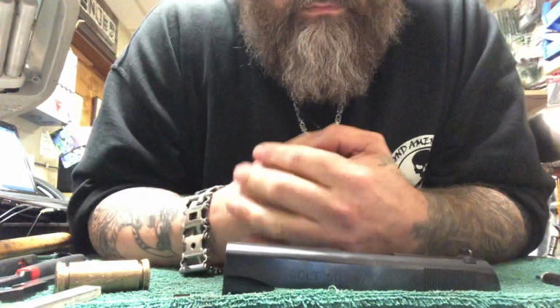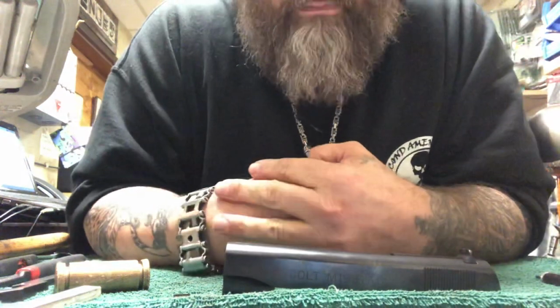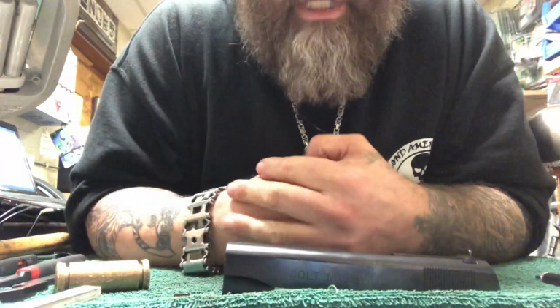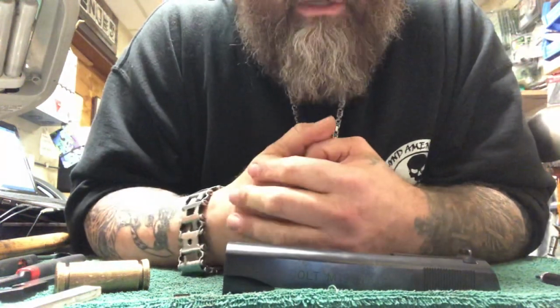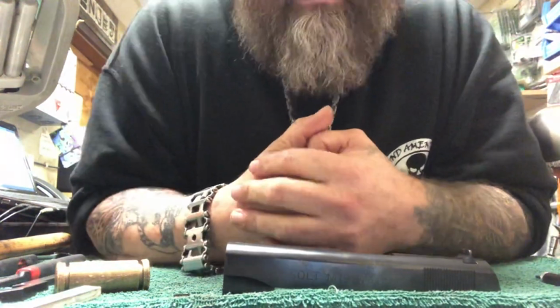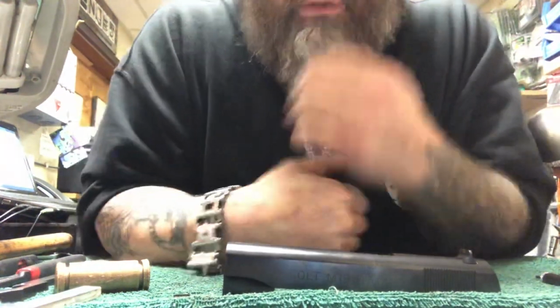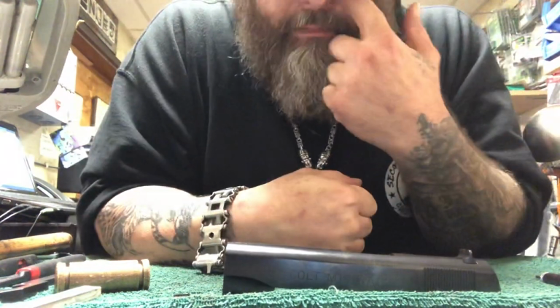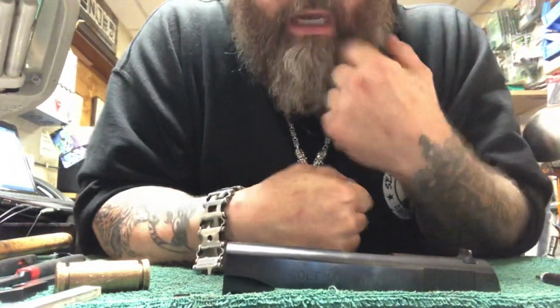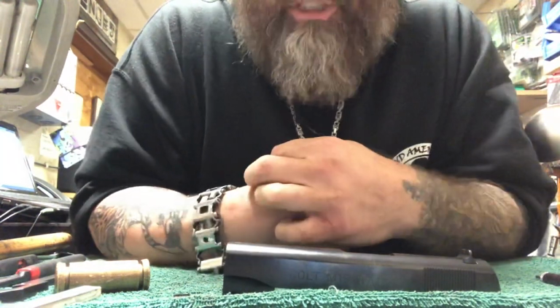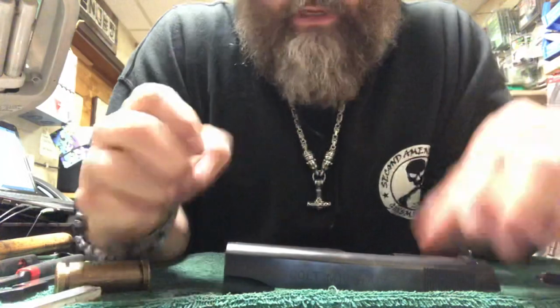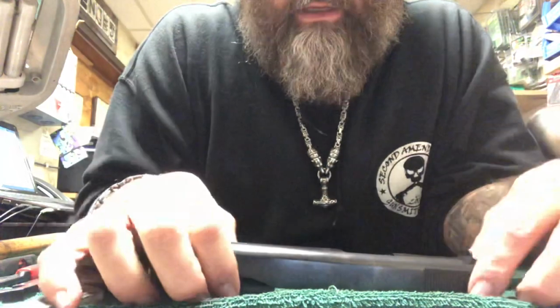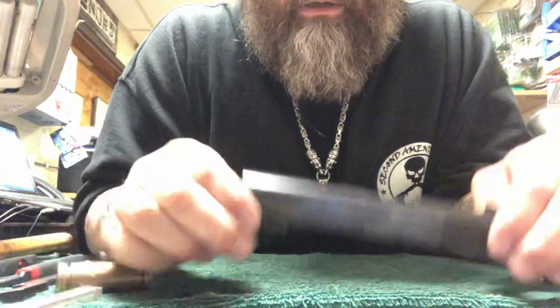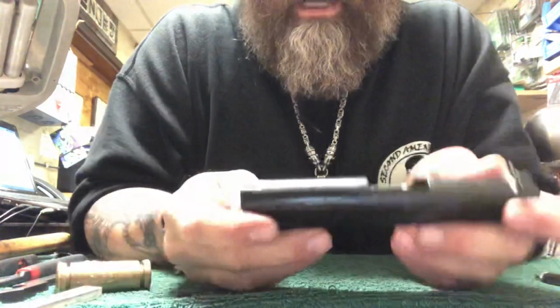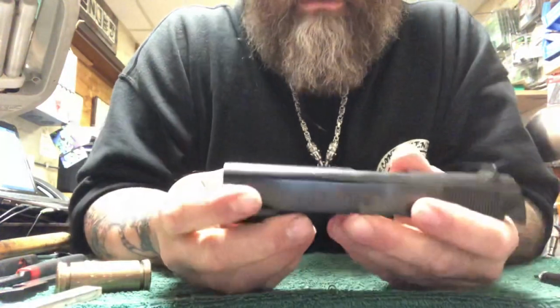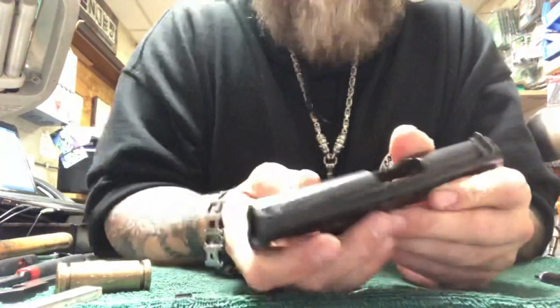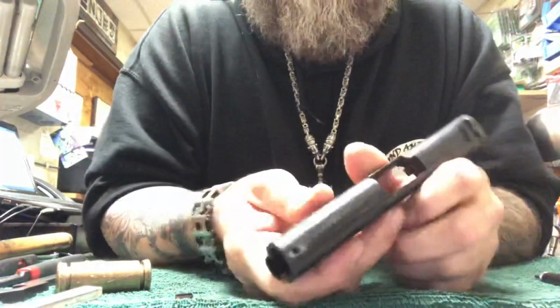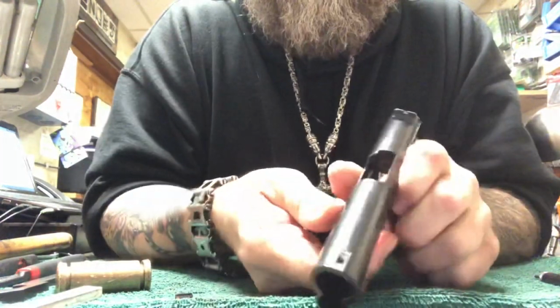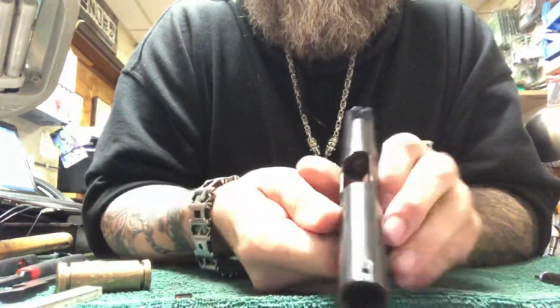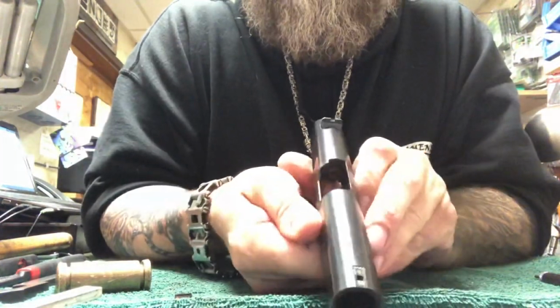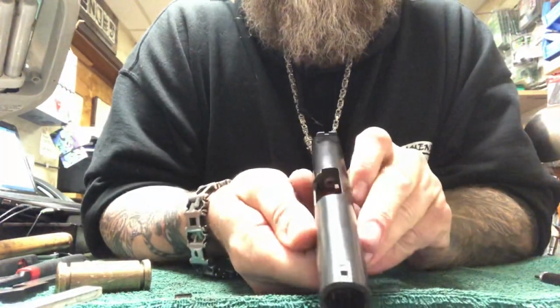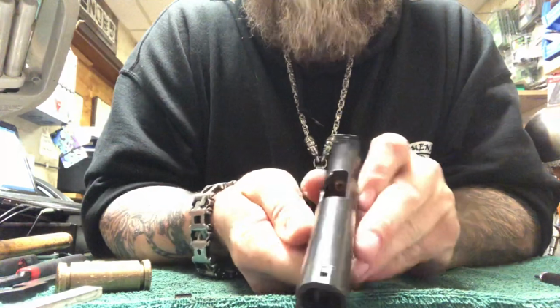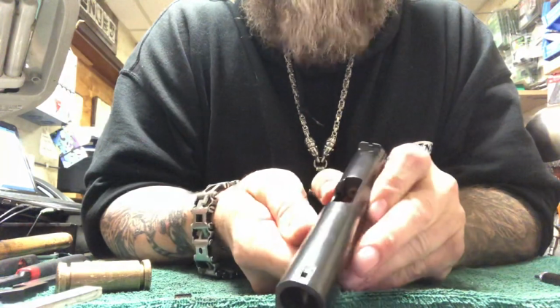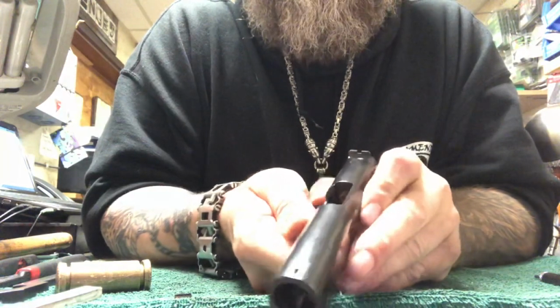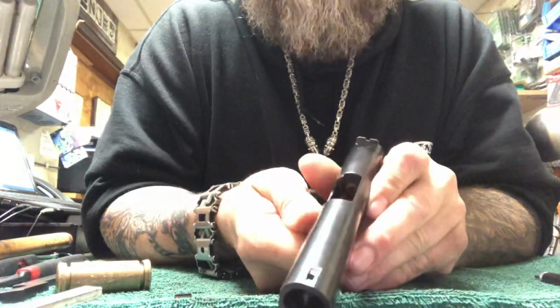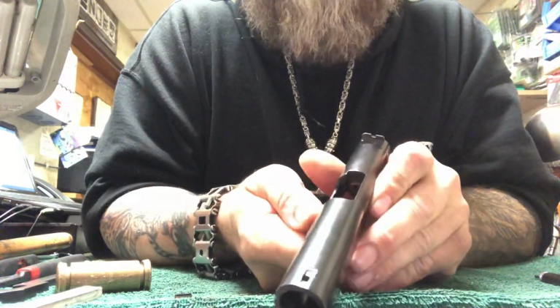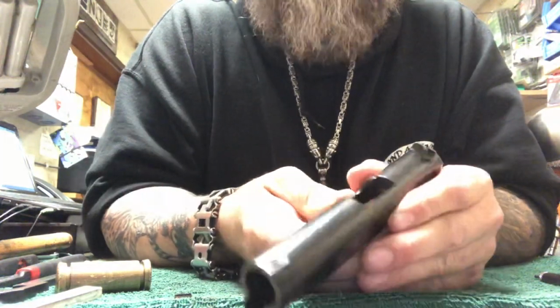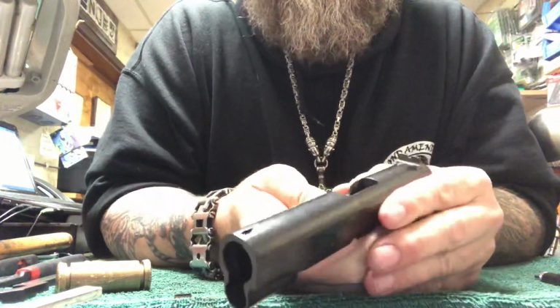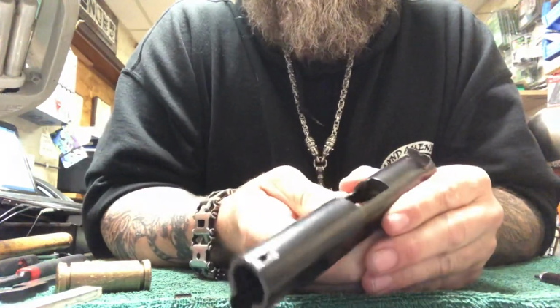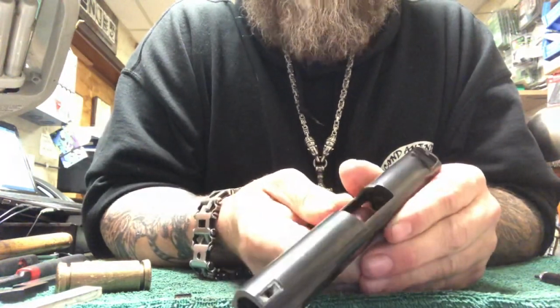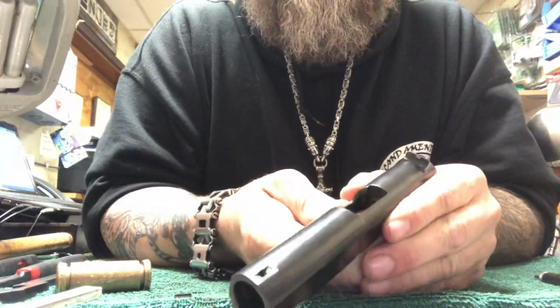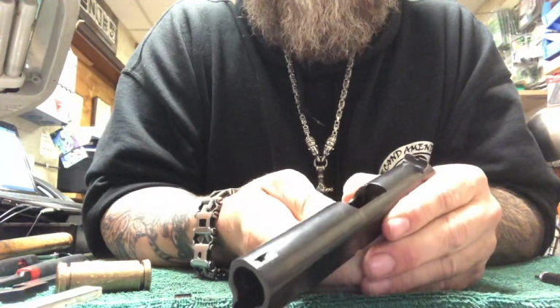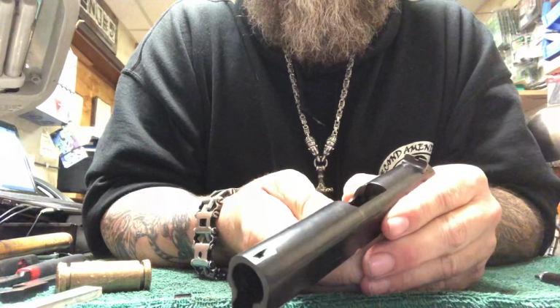Heyo, Matt again from Second Amendment Gunsmithing. I'm at the shop today and I kind of had to do a quick video on how to remove a front sight that's been staked on a 1911 M1A1.